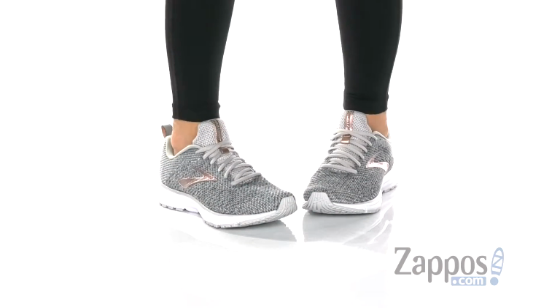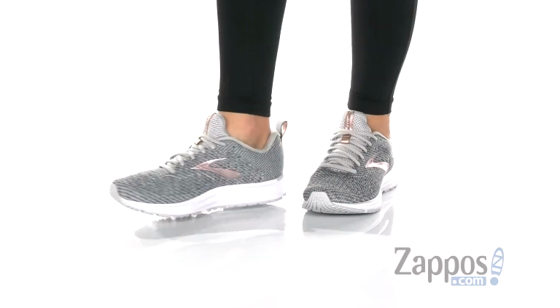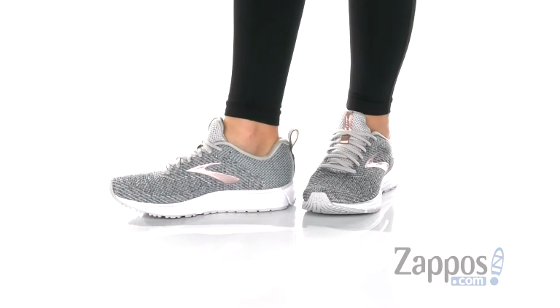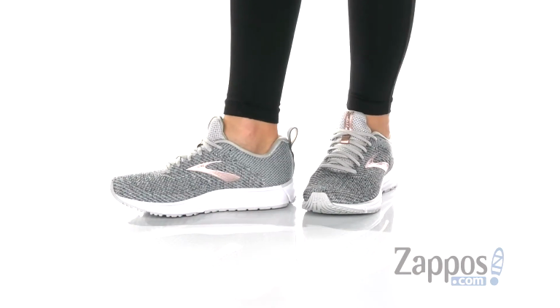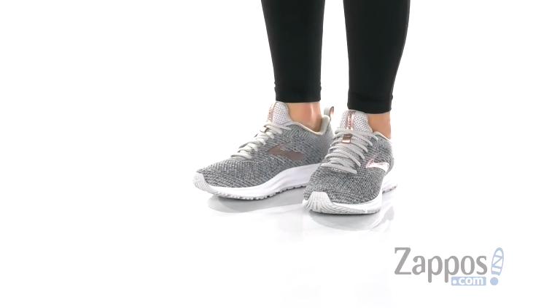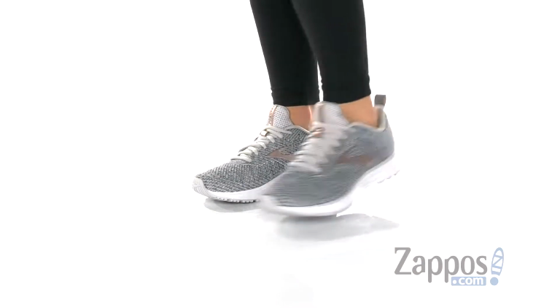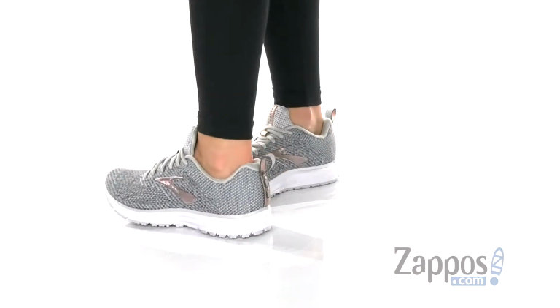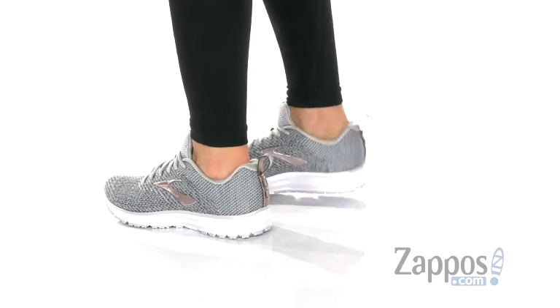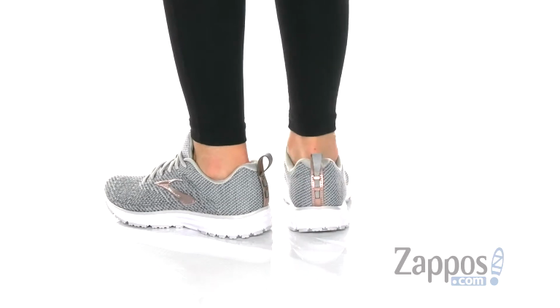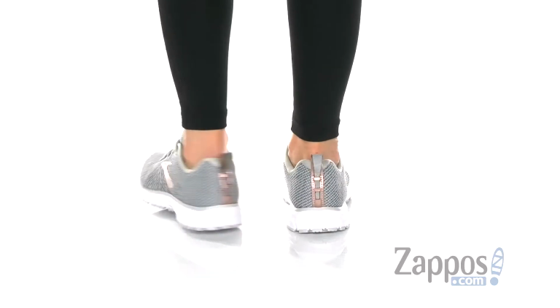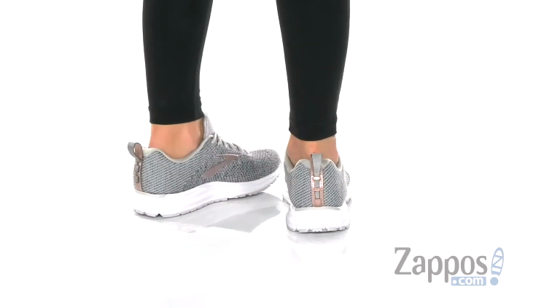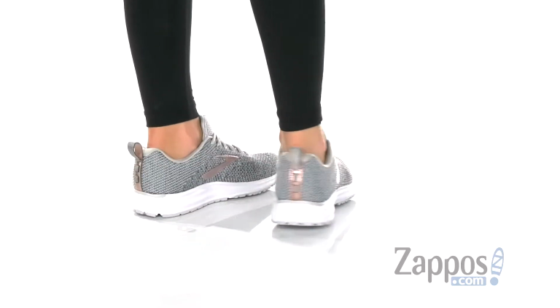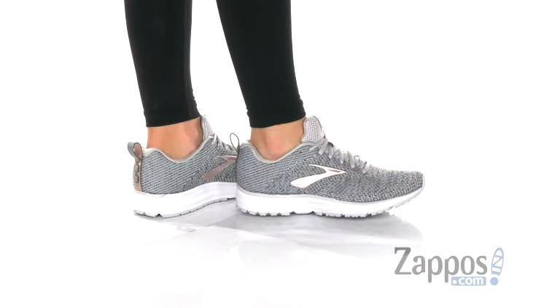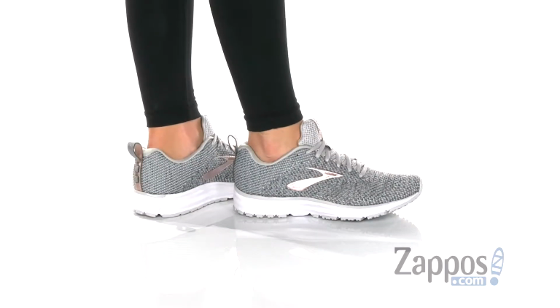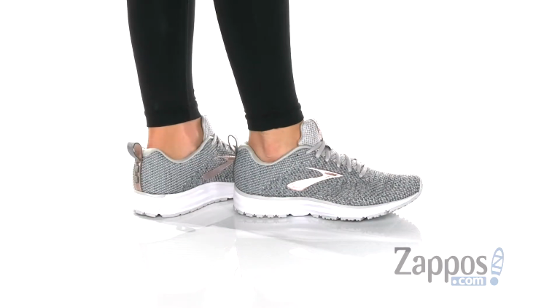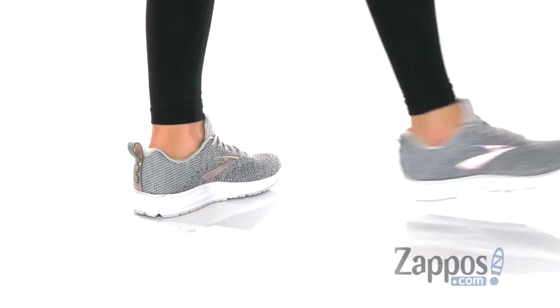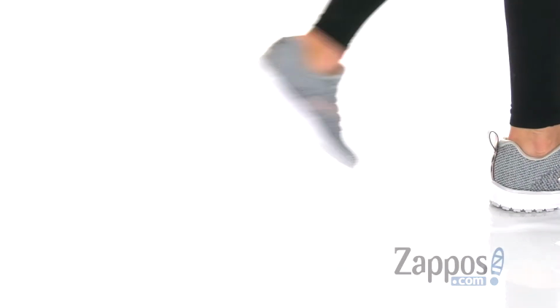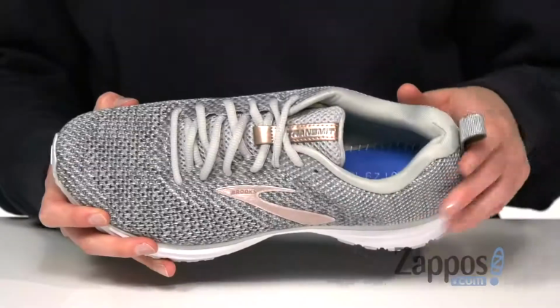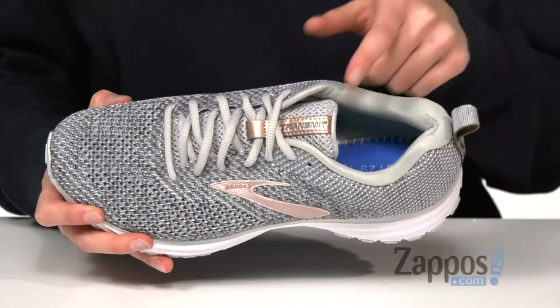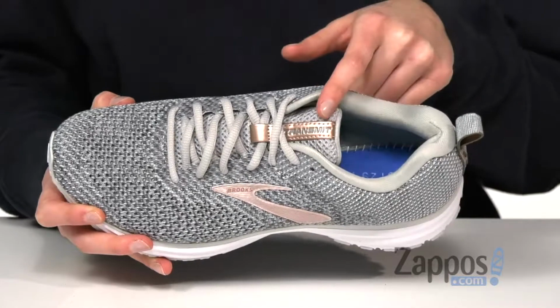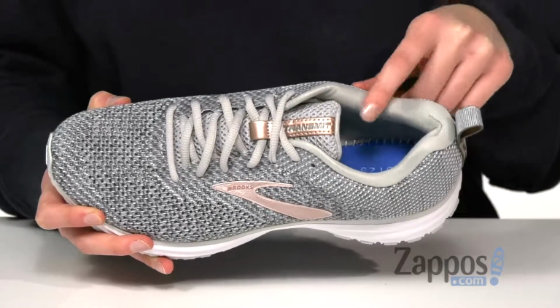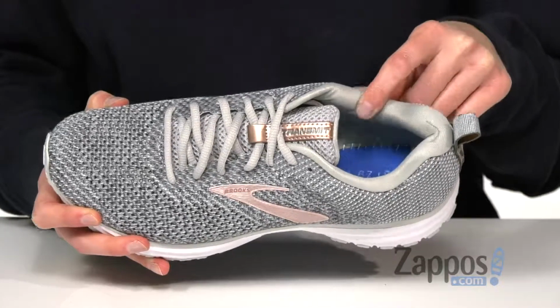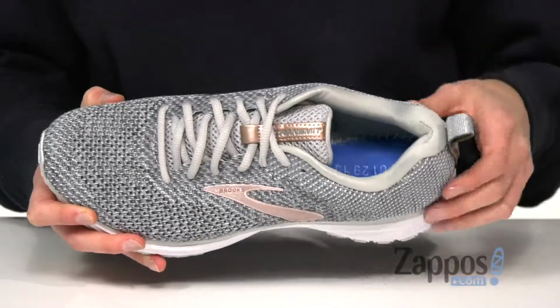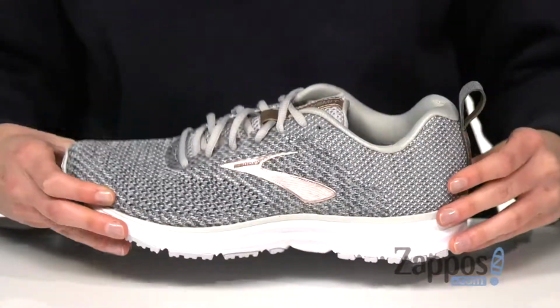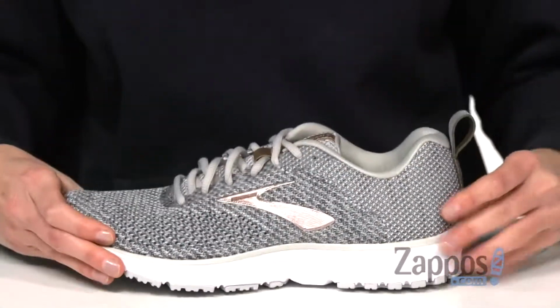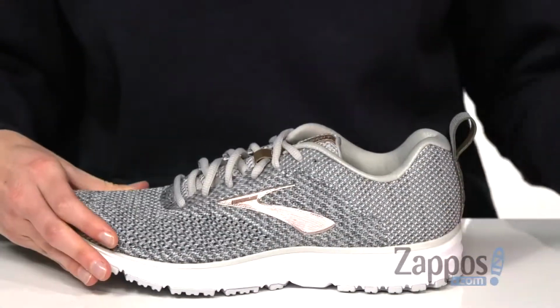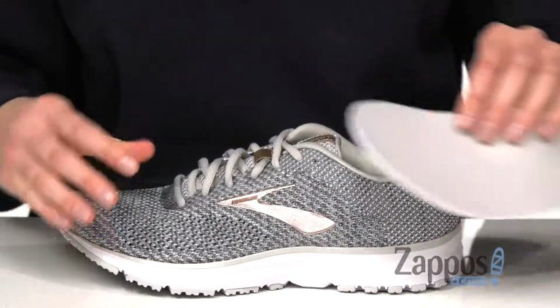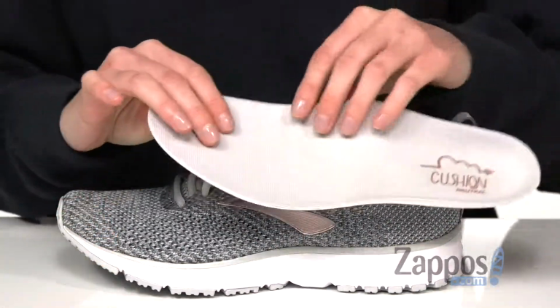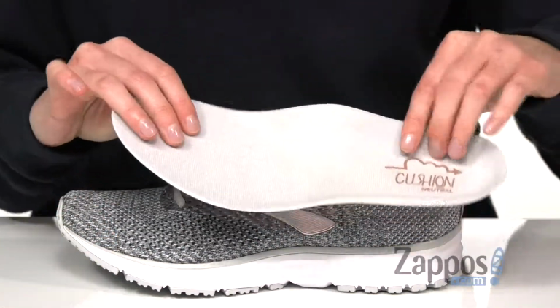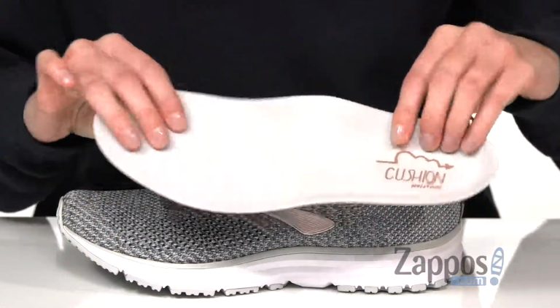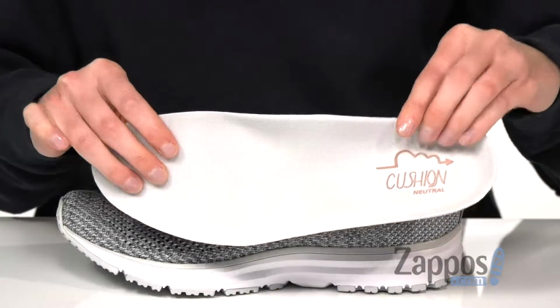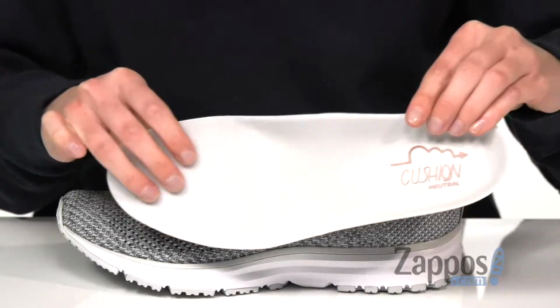These running shoes feature a mesh upper that makes the shoe really lightweight. Laces up the top provide a secure fit, and inside is a plush tongue and collar with a removable footbed made for comfortable strides and a dynamic ride.